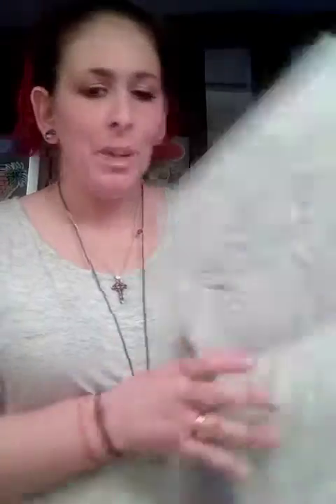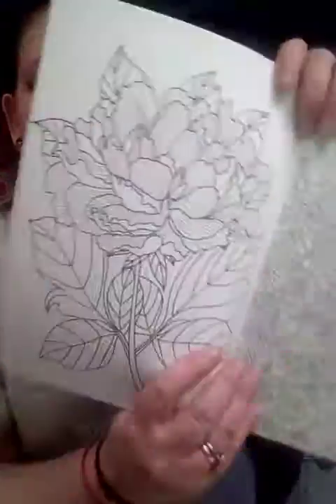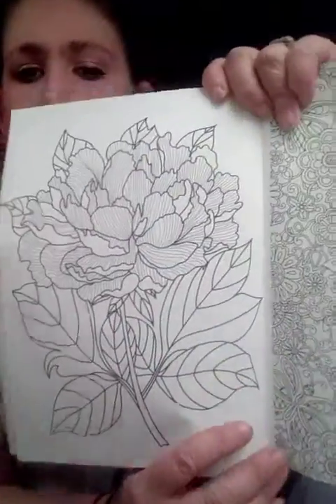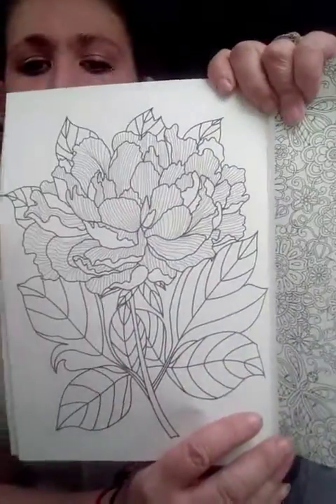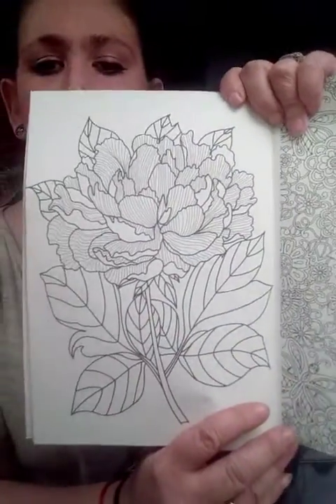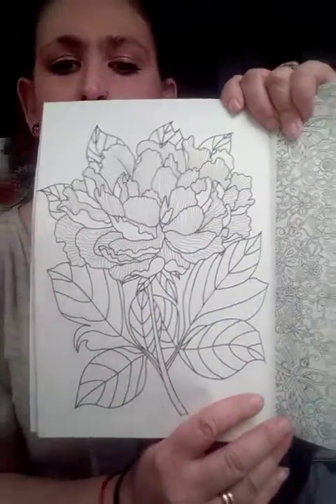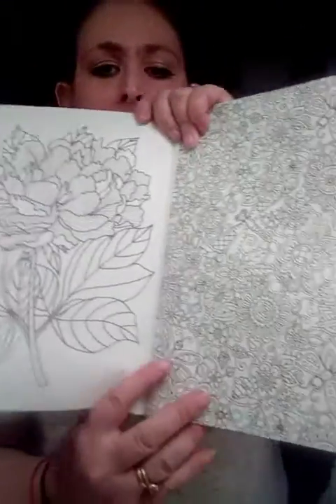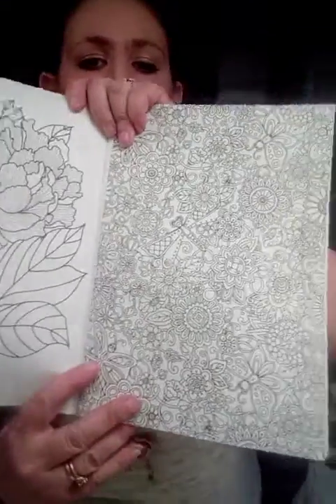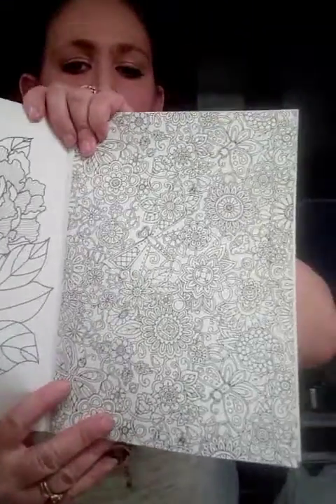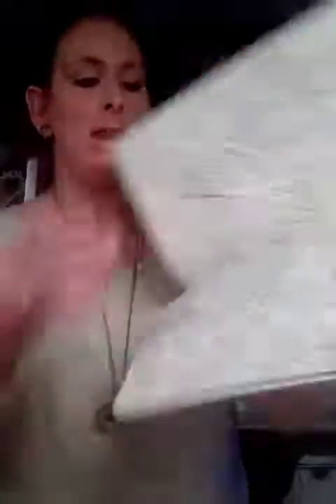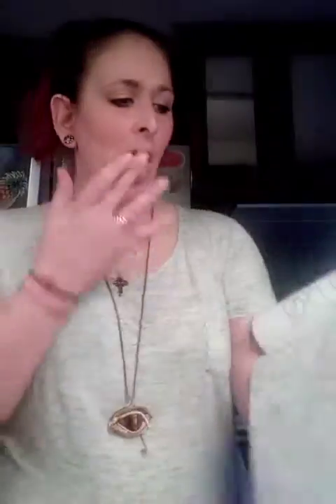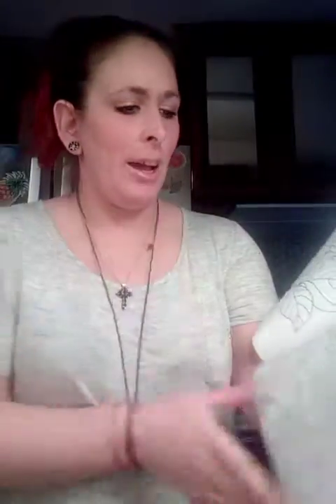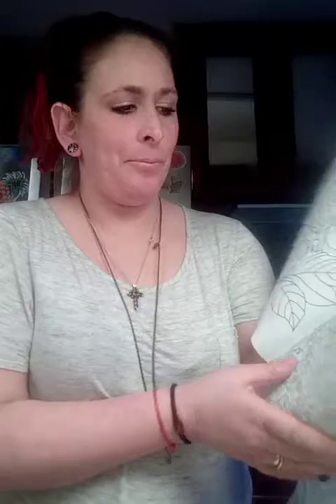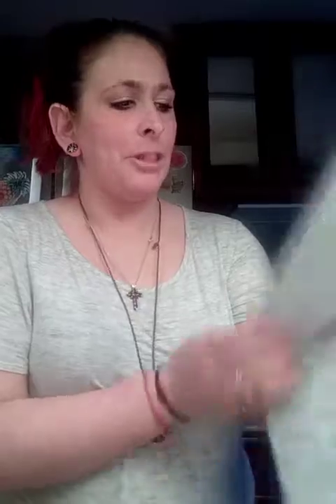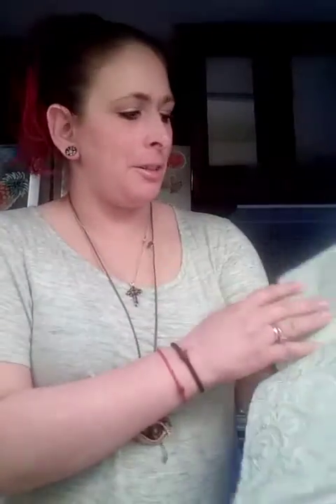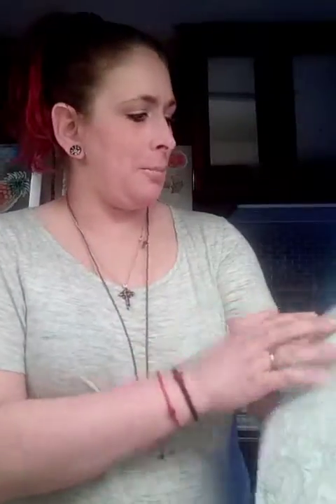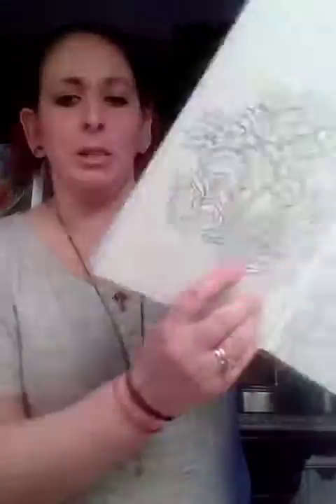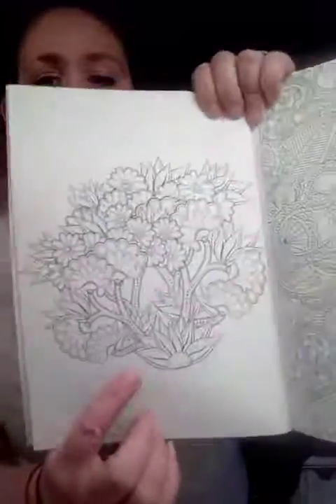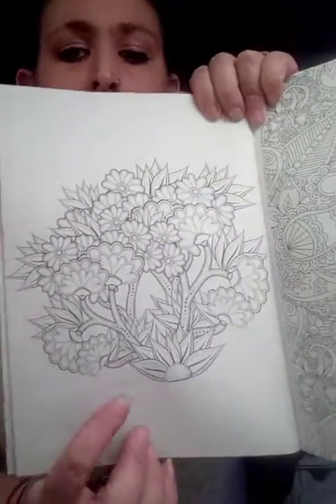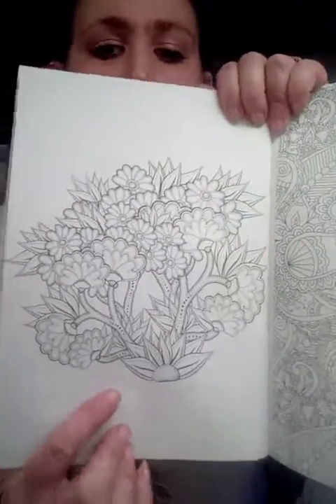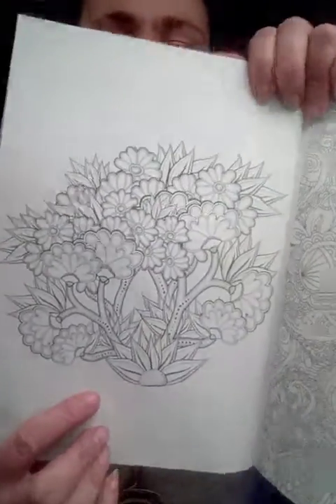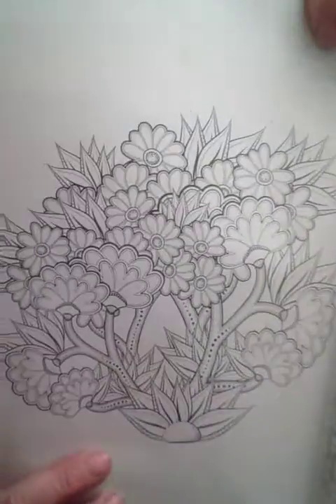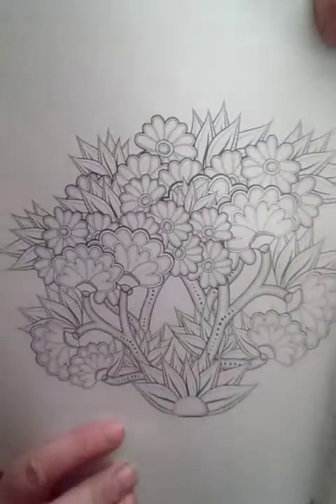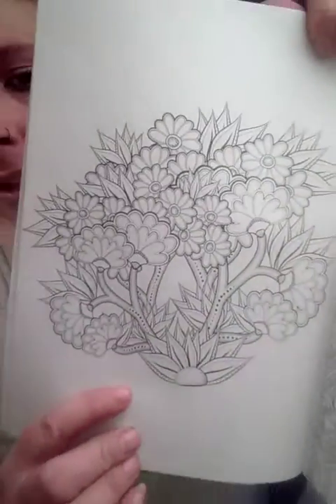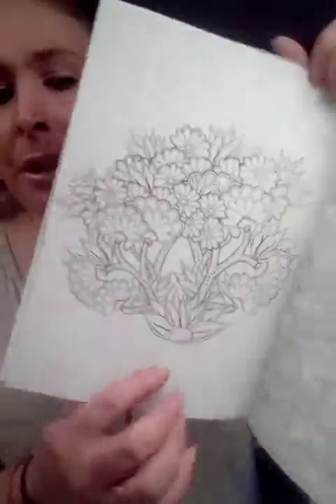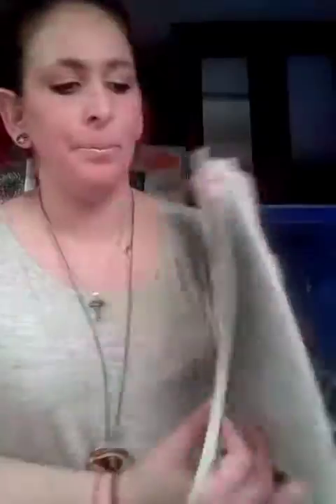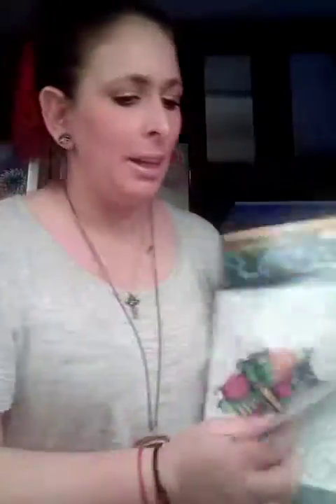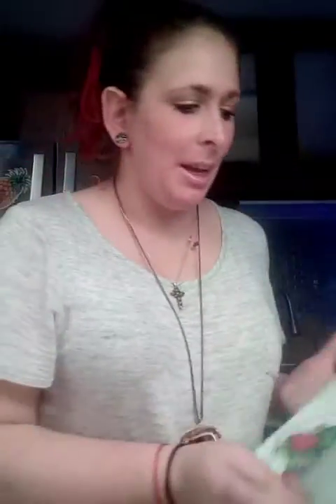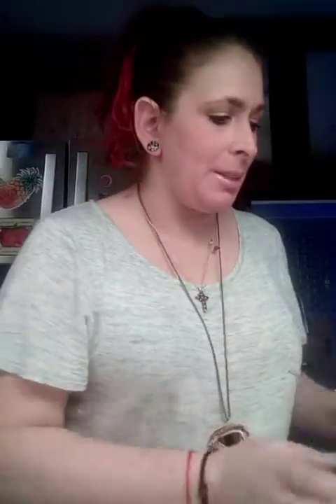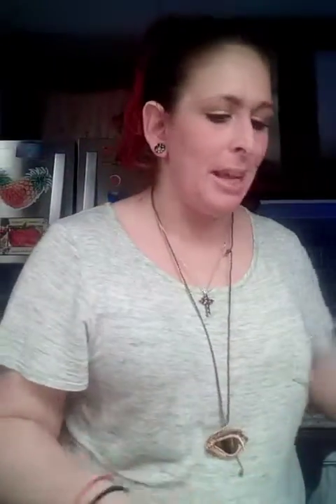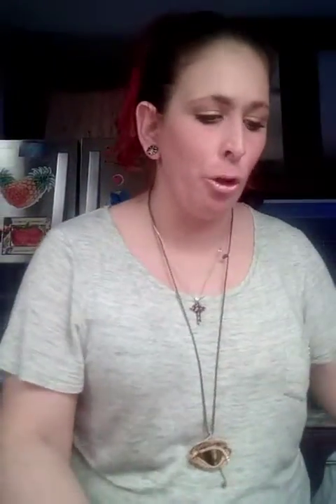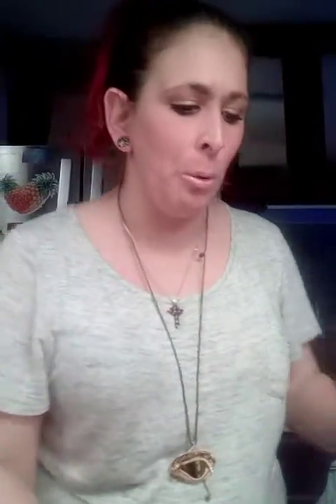Look at how gorgeous that is. Like, that's just a little bit too much, but something like this I could definitely color in. That's fun. That's the floral ones.